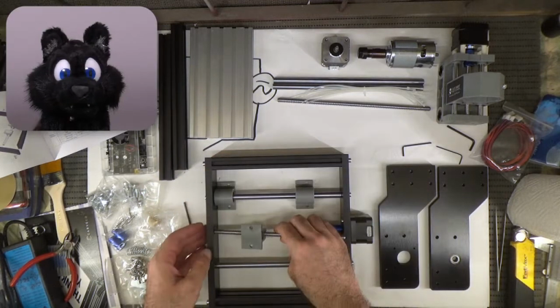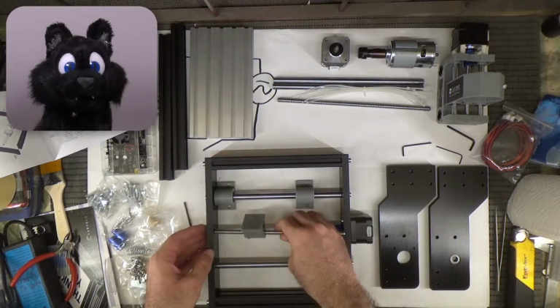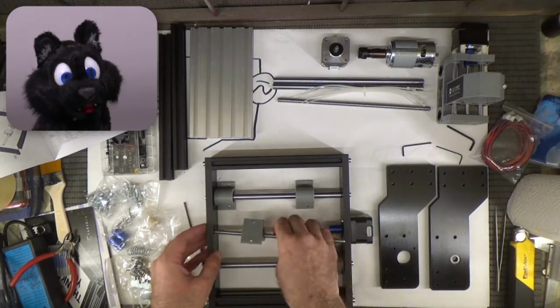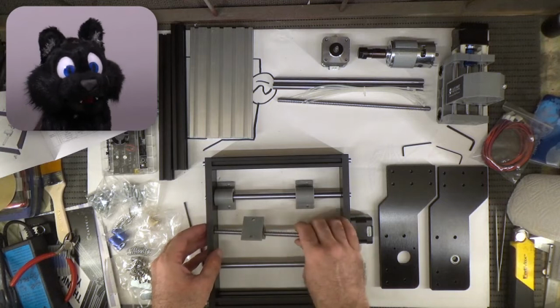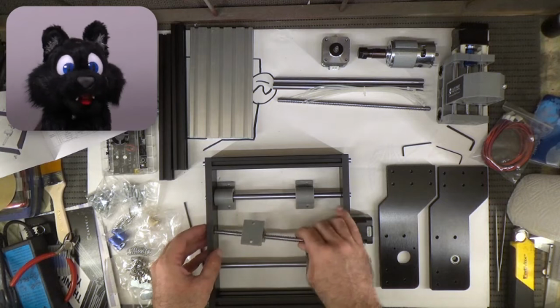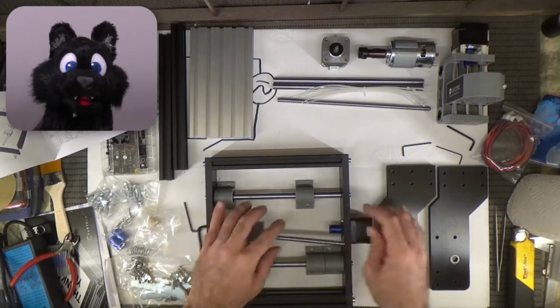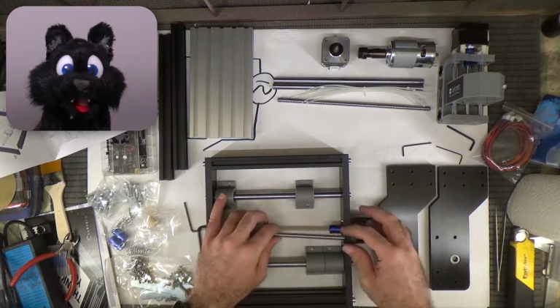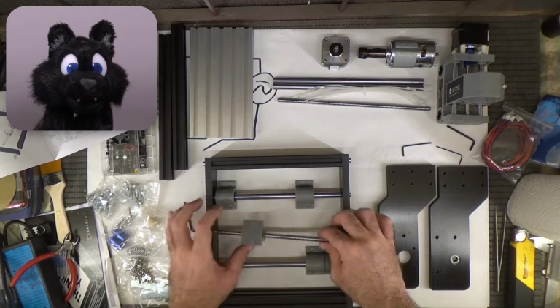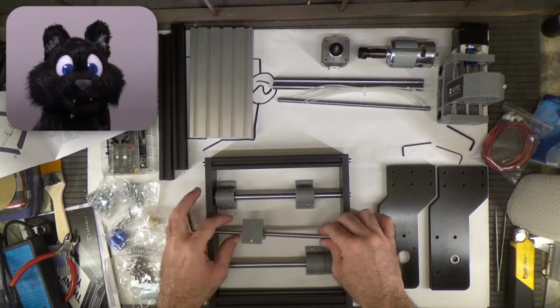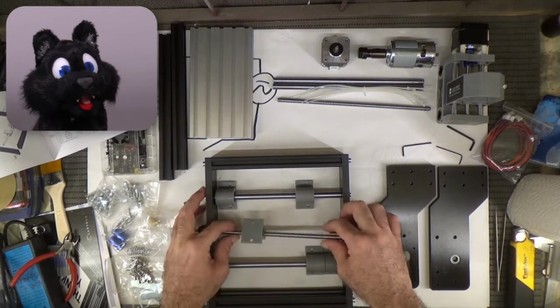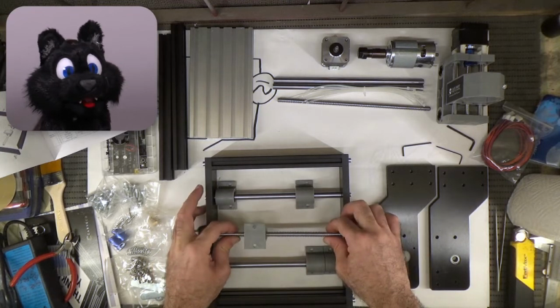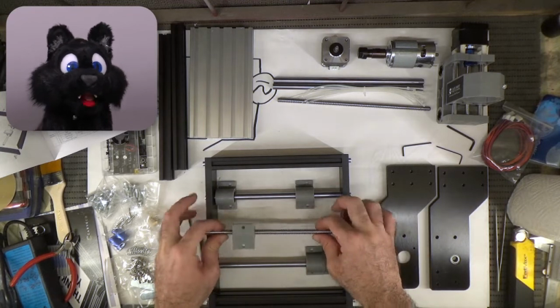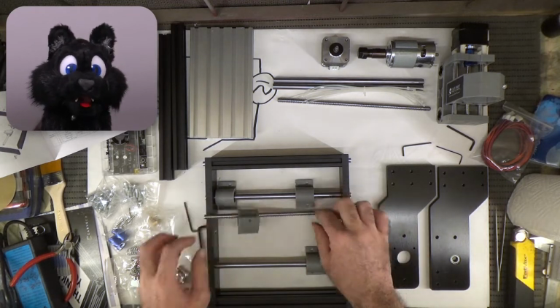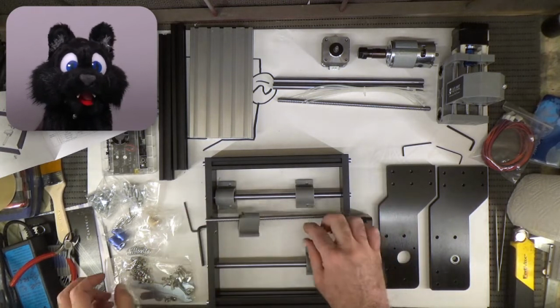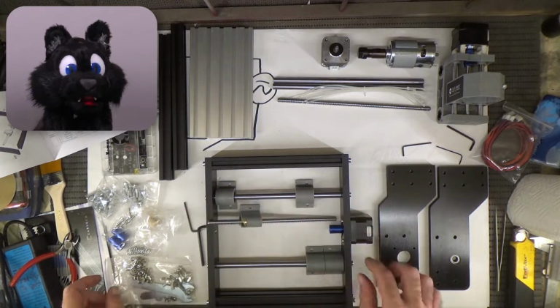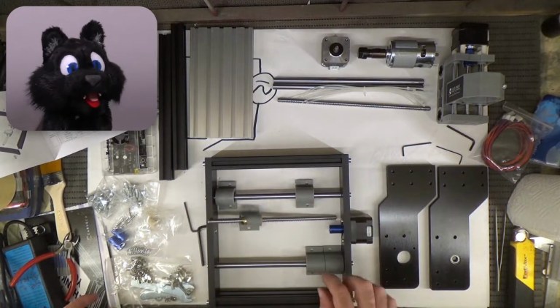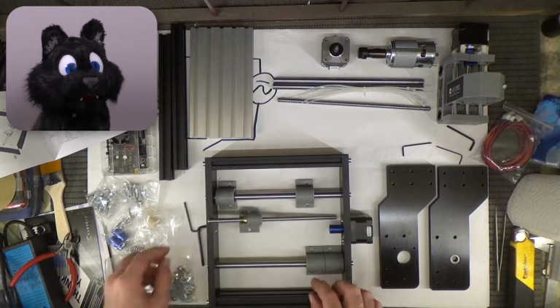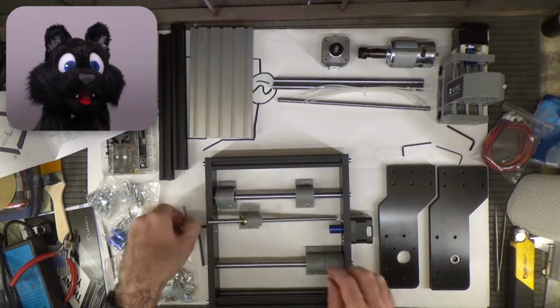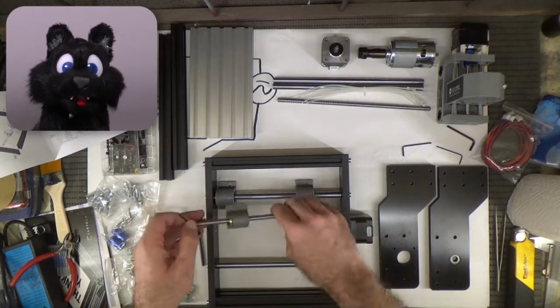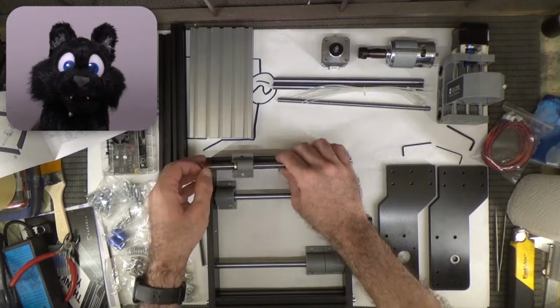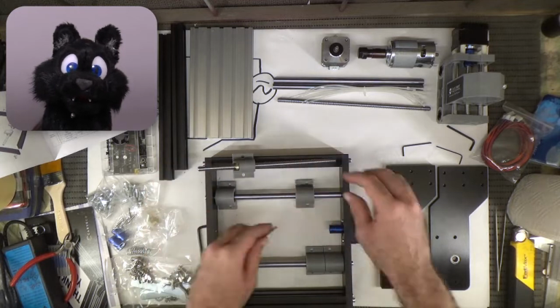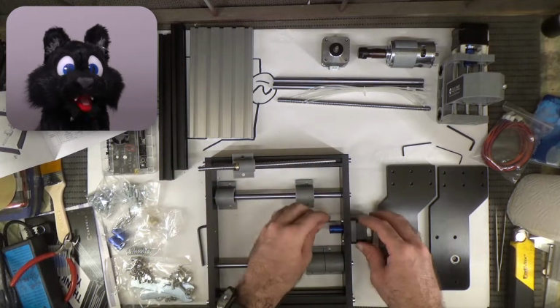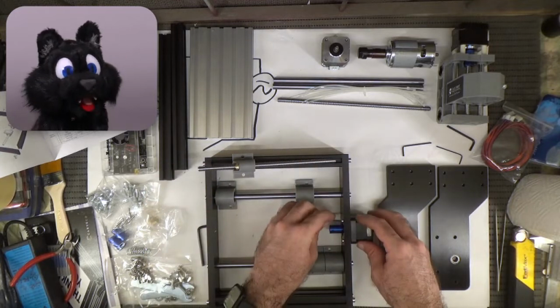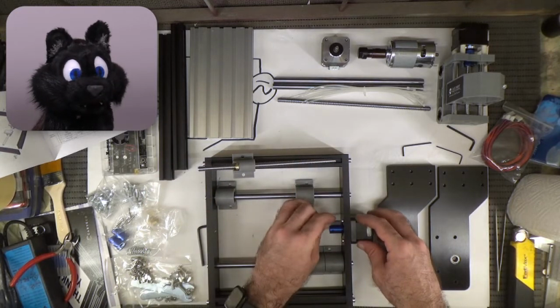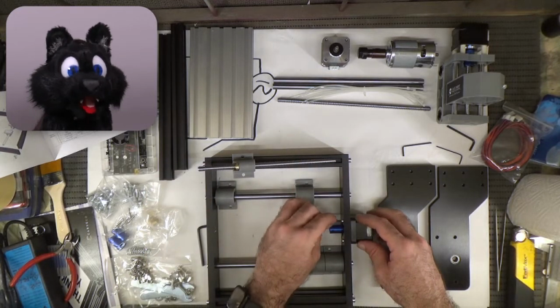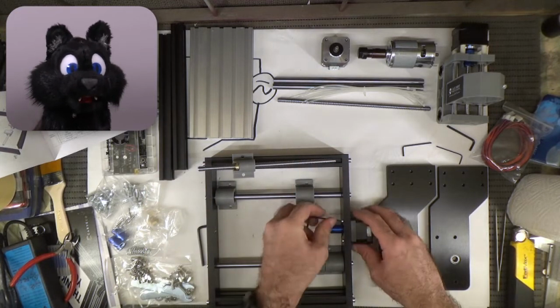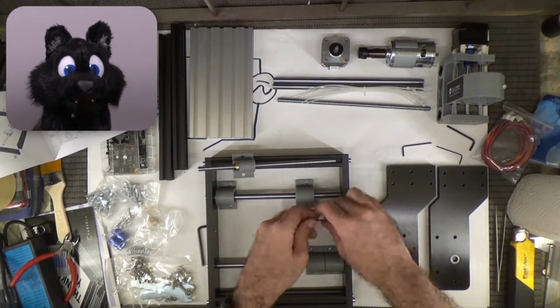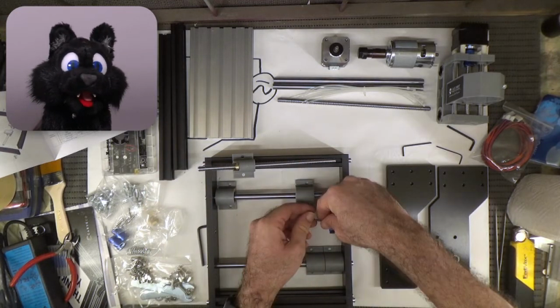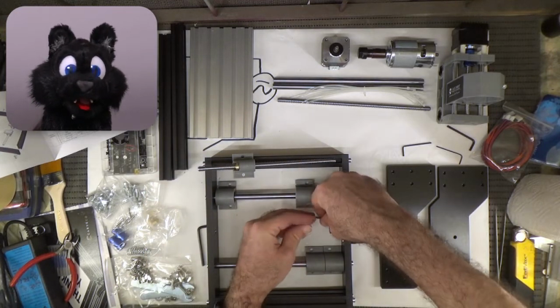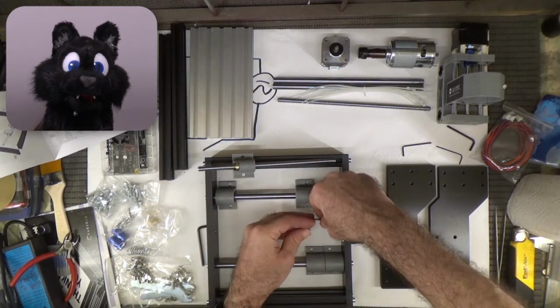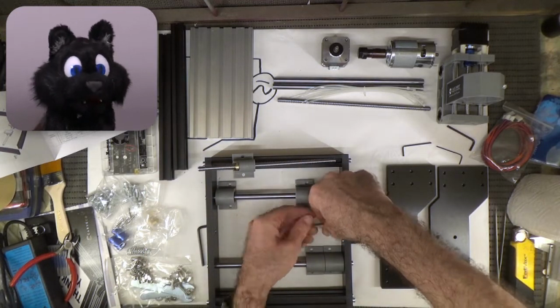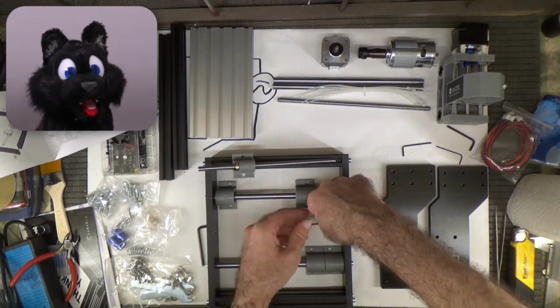Another déjà vu moment: the lead screw only fits into the ball bearing straight on, which means you need to remove the stepper to get that in first.